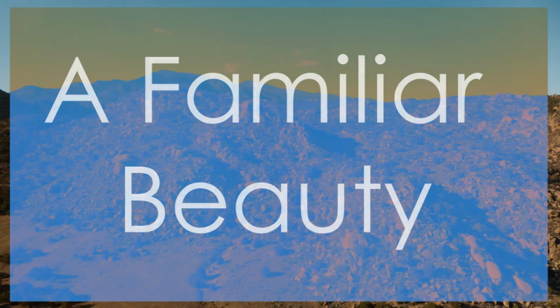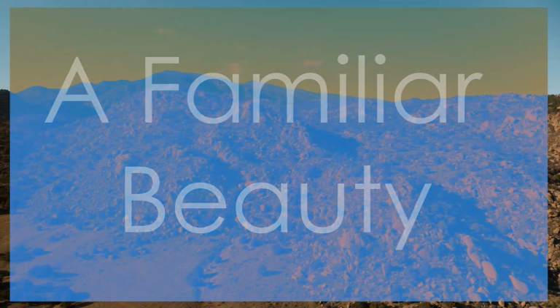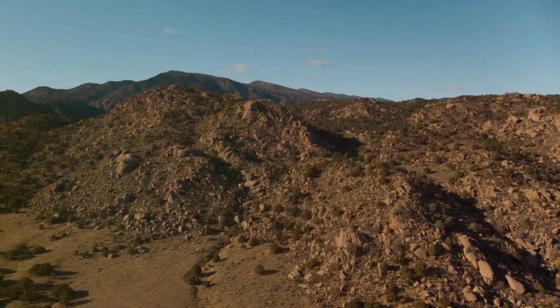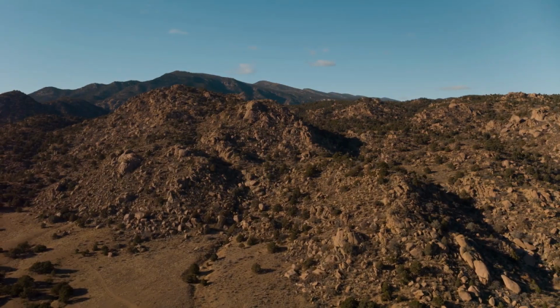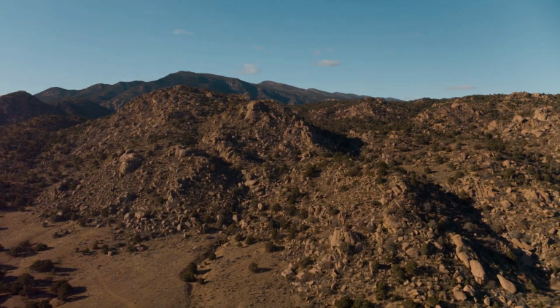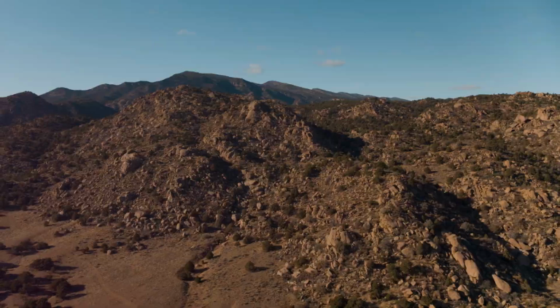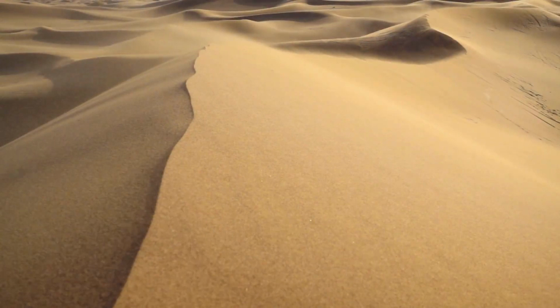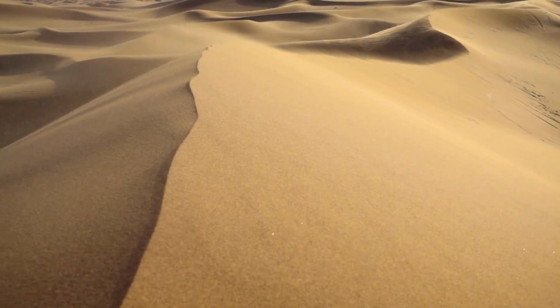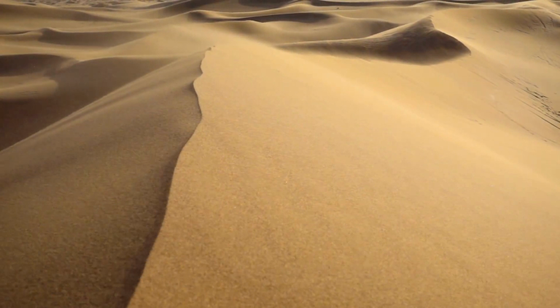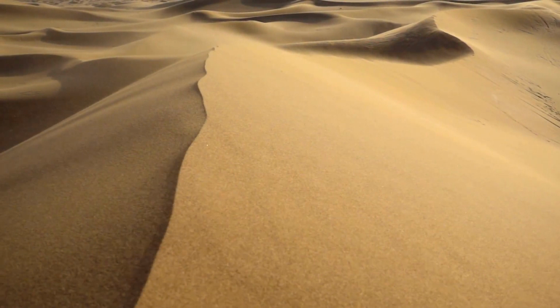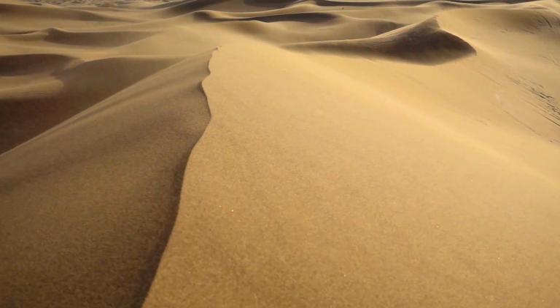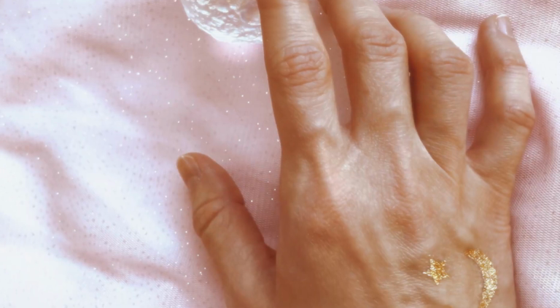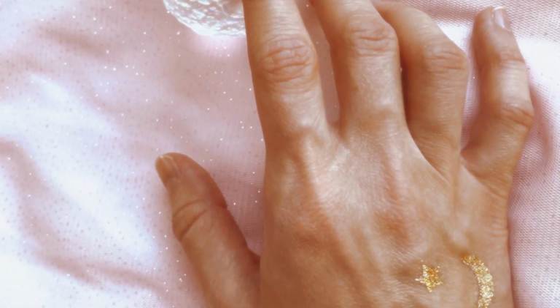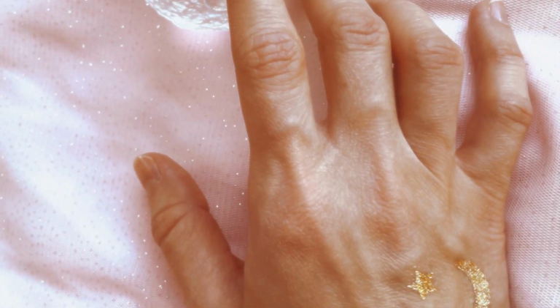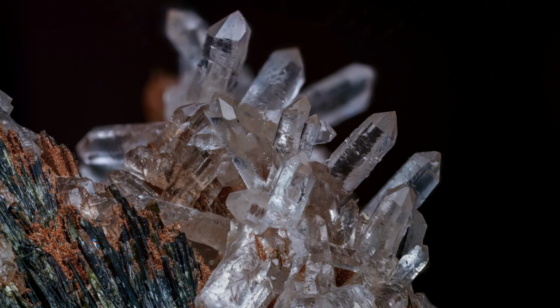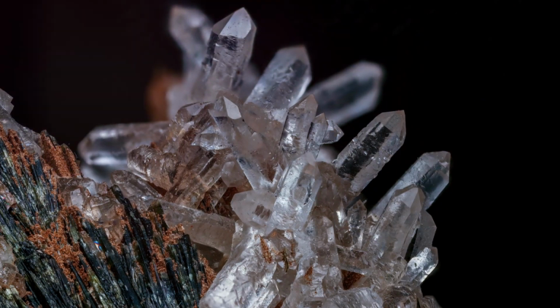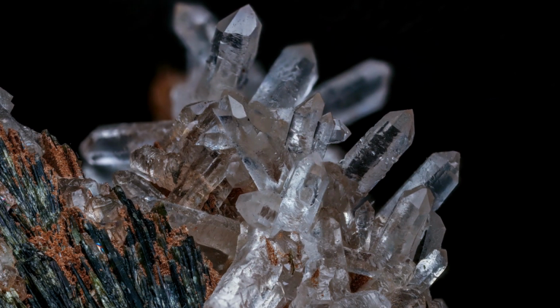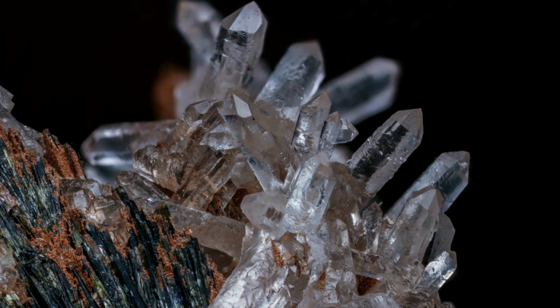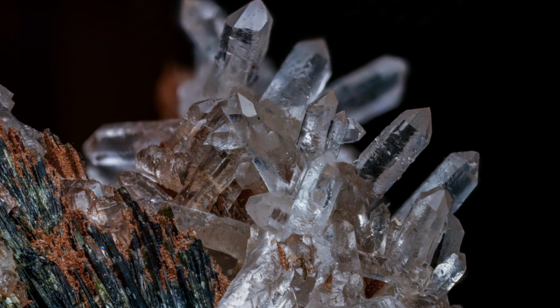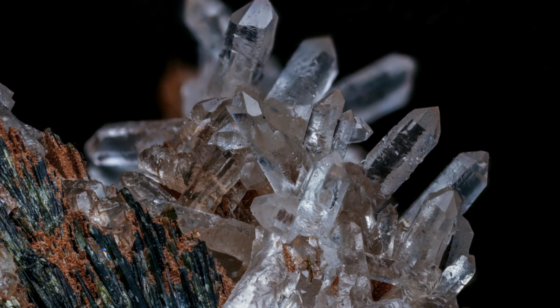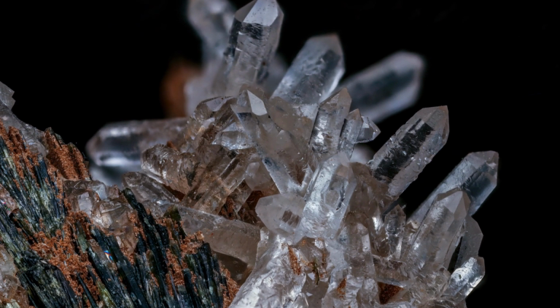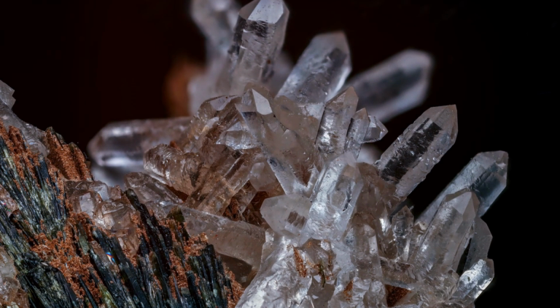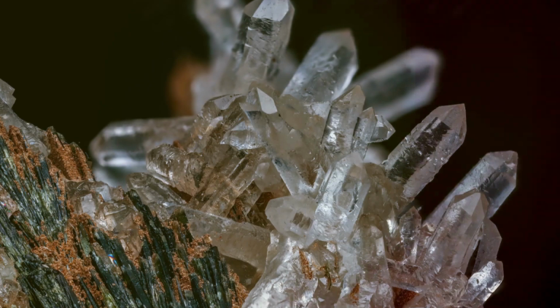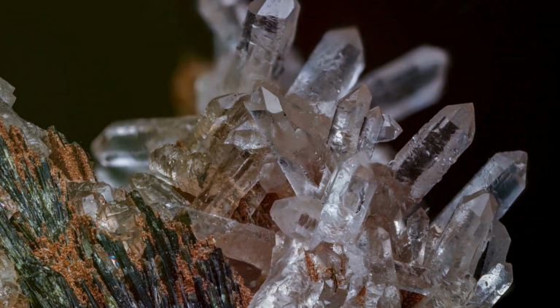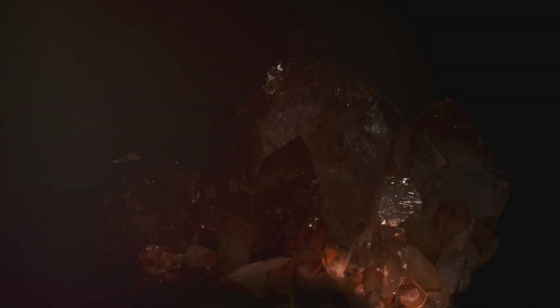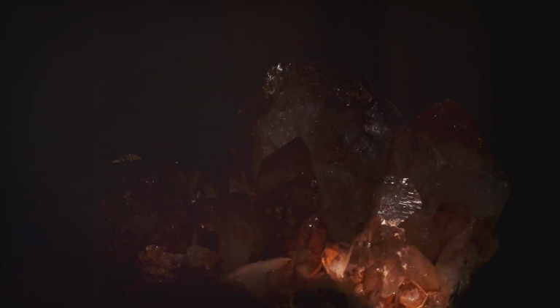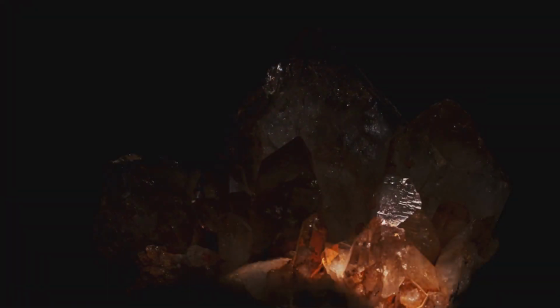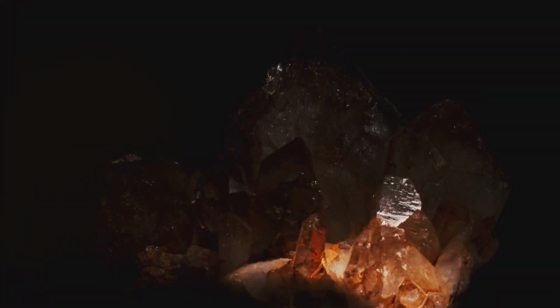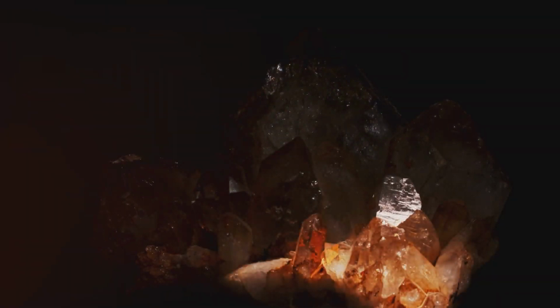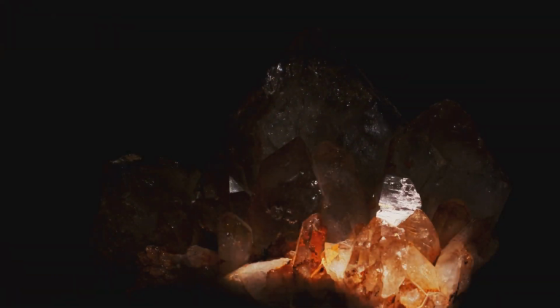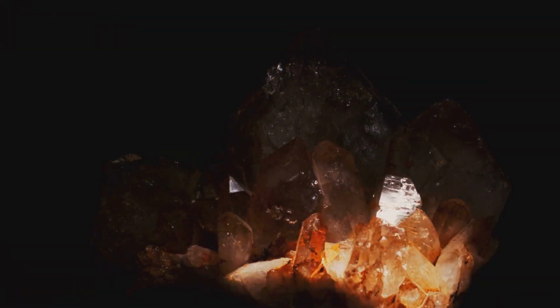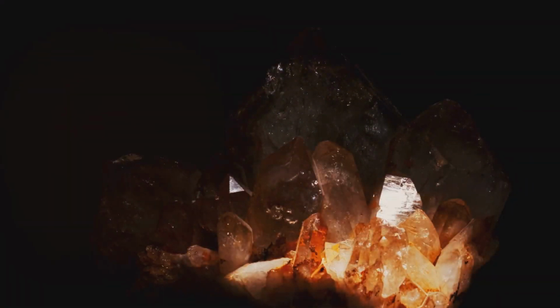Across the earth, from towering mountains to scorching deserts, lies a treasure we know as quartz. This crystal, often clear or white, is surprisingly common. Its sparkle catches the eye, hinting at hidden wonders within.